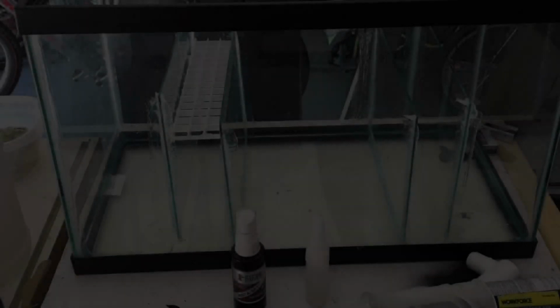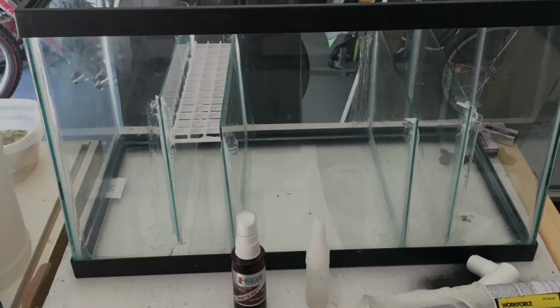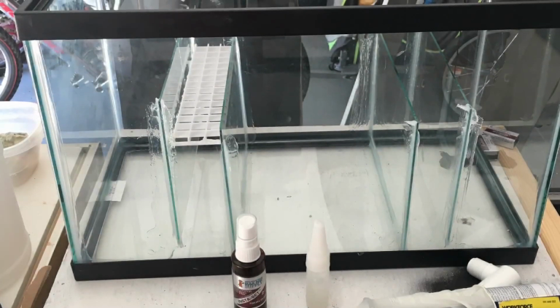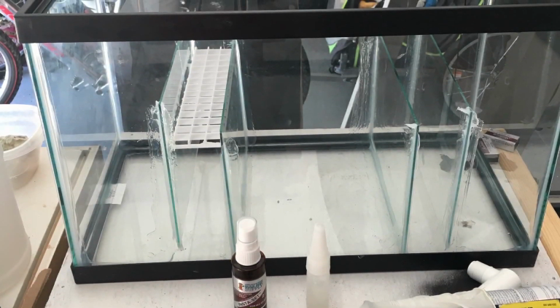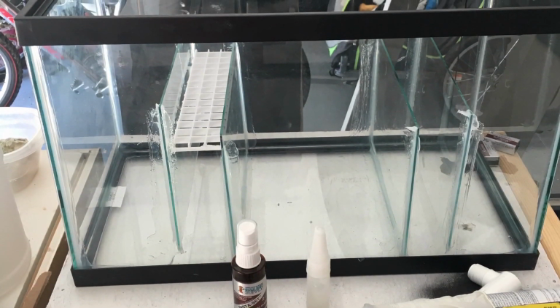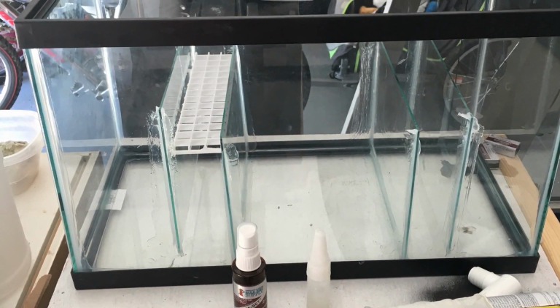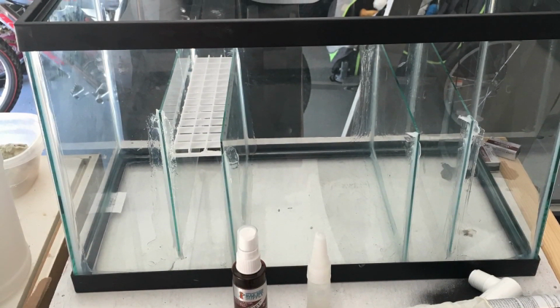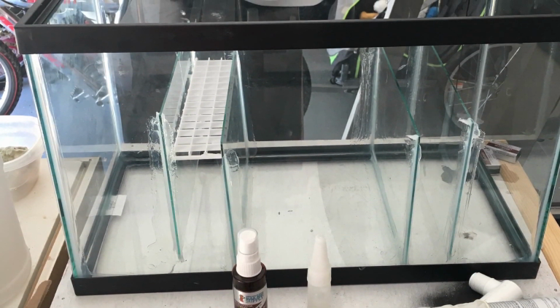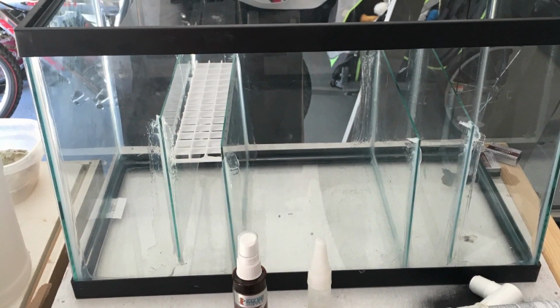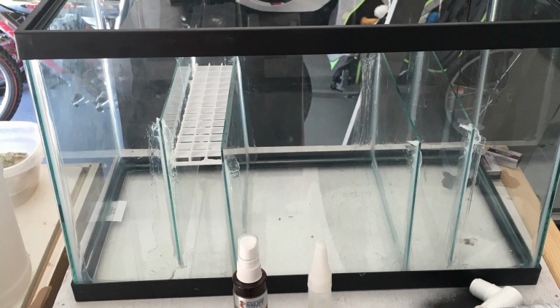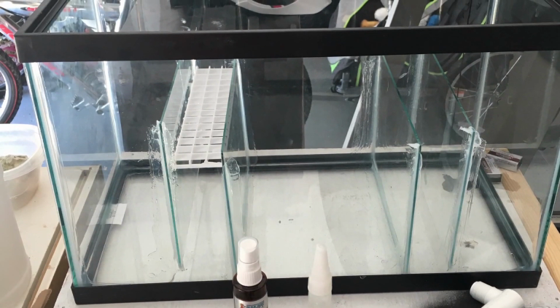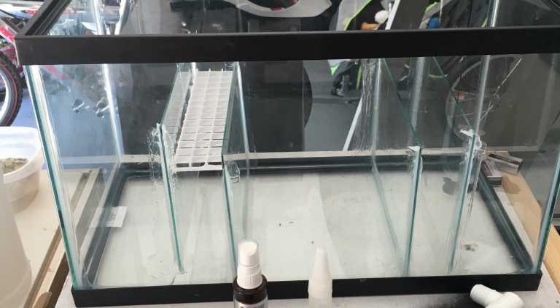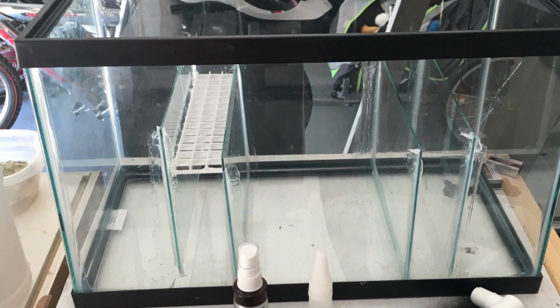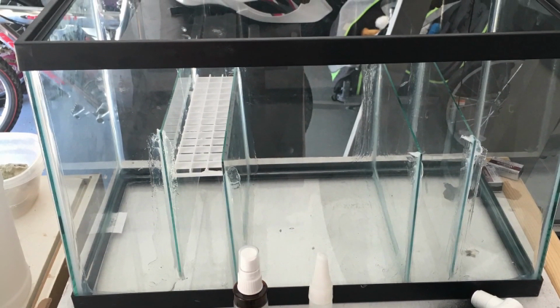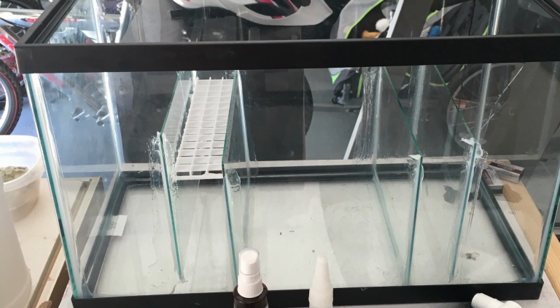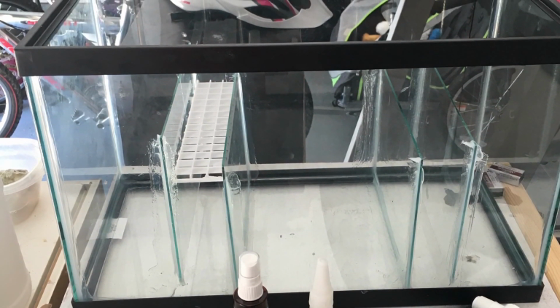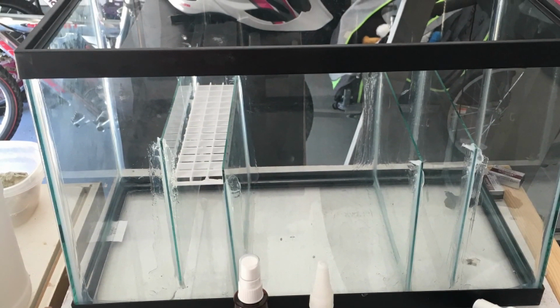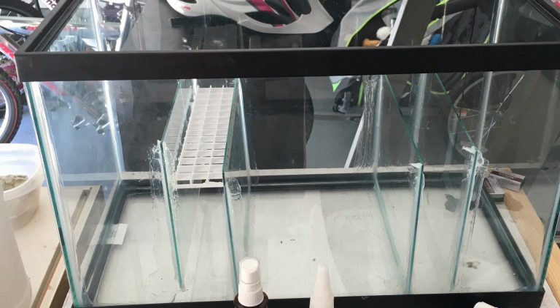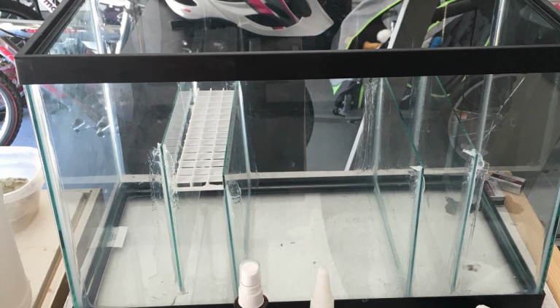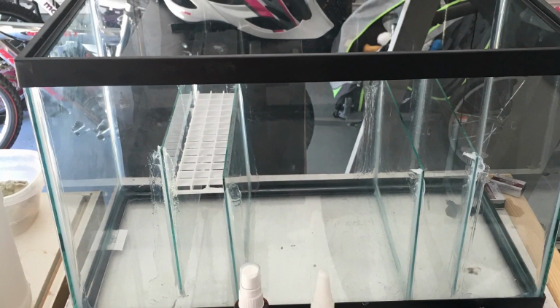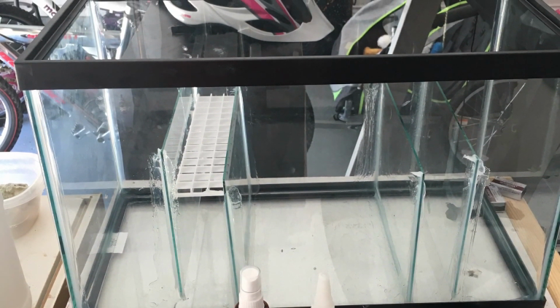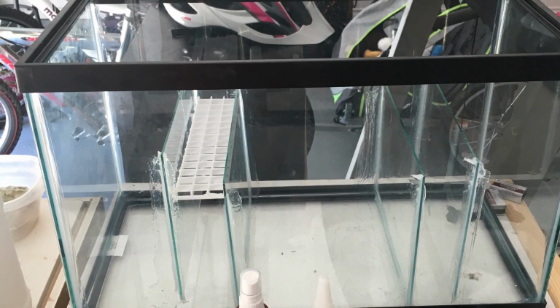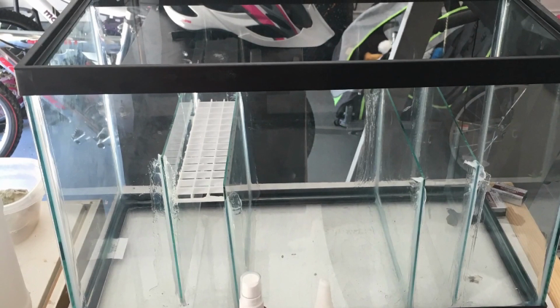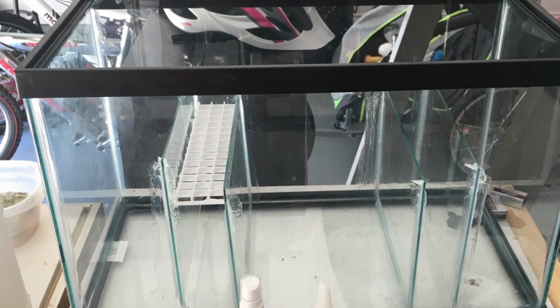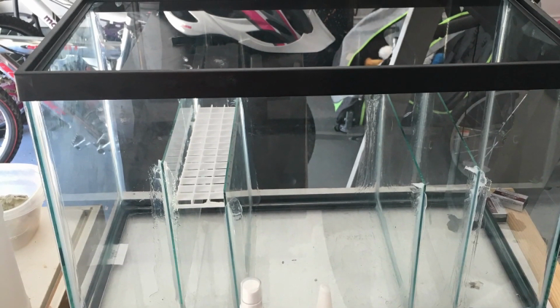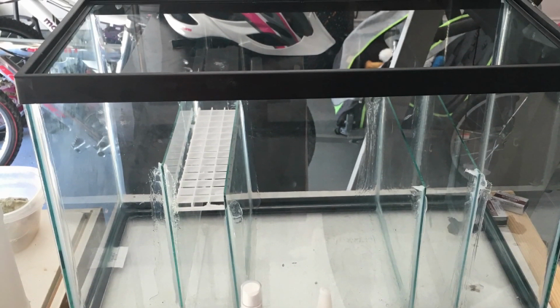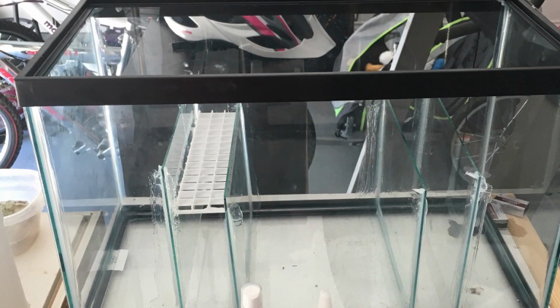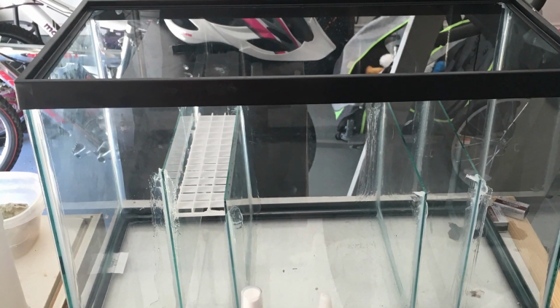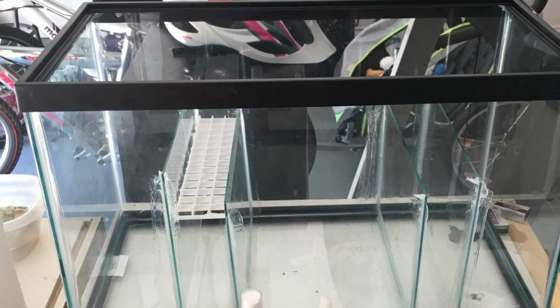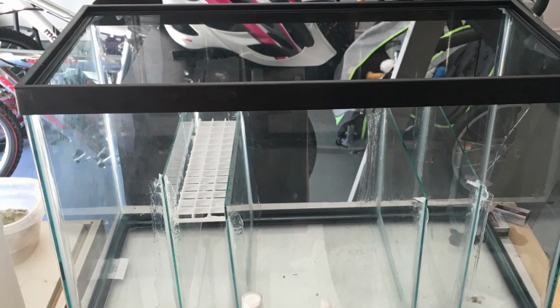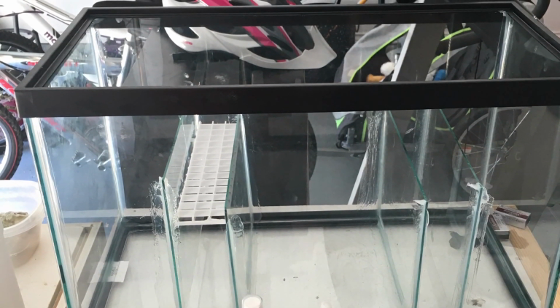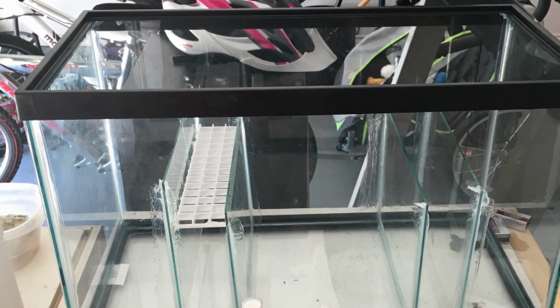What's going on everybody? I just wanted to give a quick update on the 20 gallon drop-off build. As you can see, I got the sump completed and that's going to go underneath the stand.